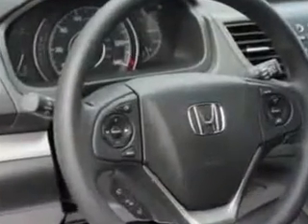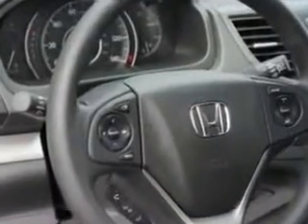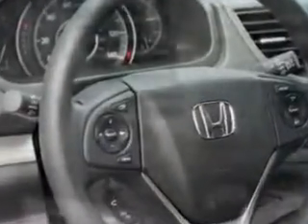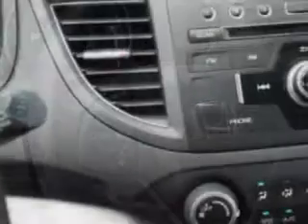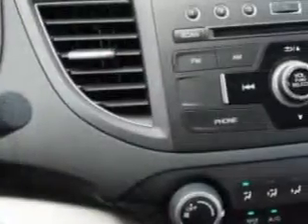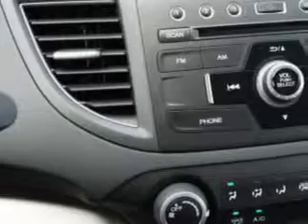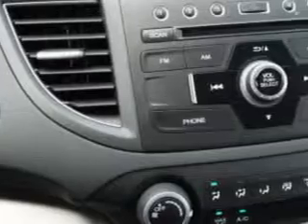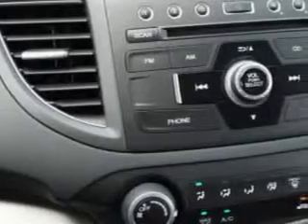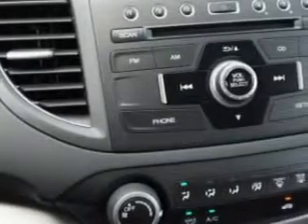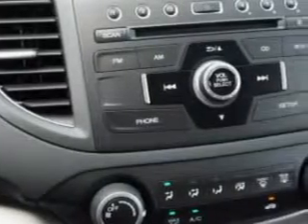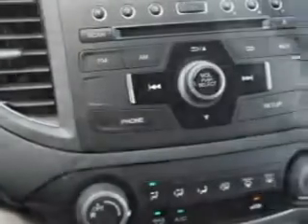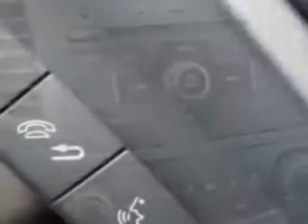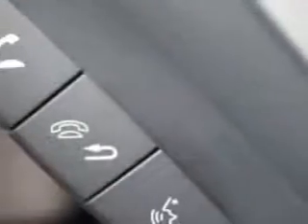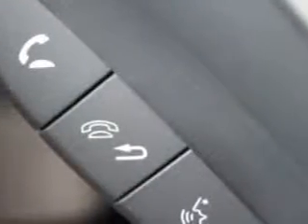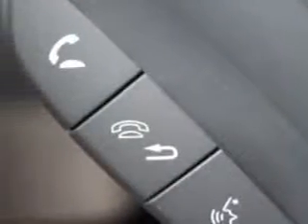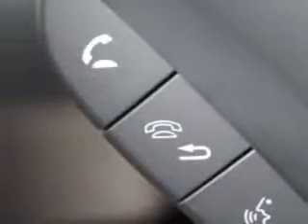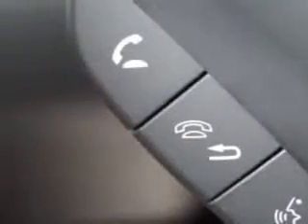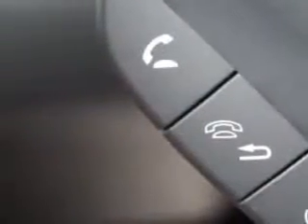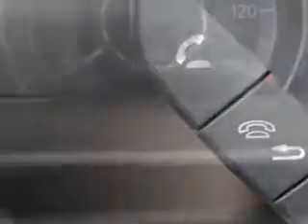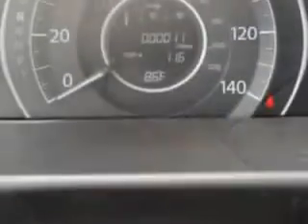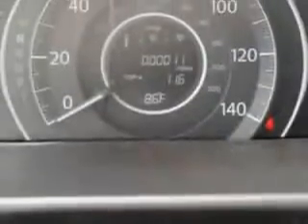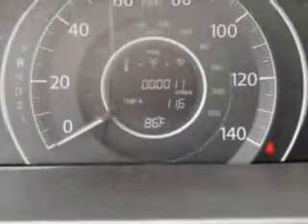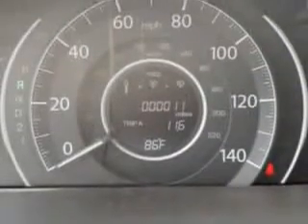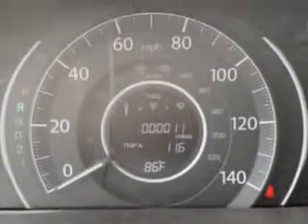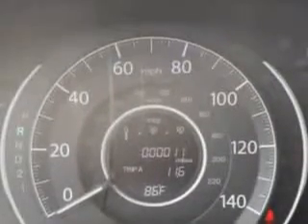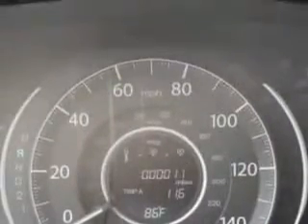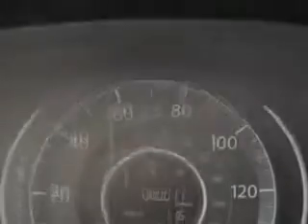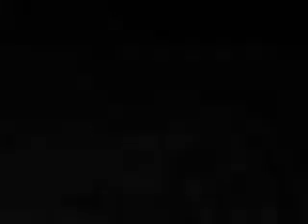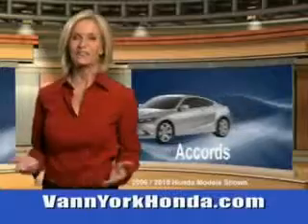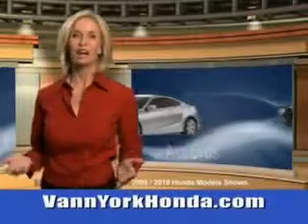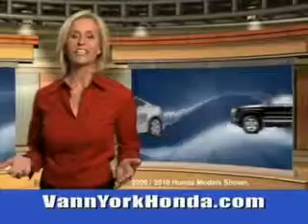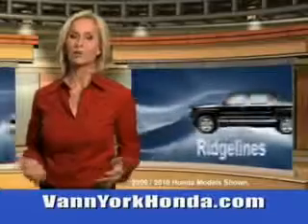Enjoy the drive and have peace of mind in this 2014 Honda CR-V. See us at Van York Auto Mall today. Van York Honda at the Auto Mall.